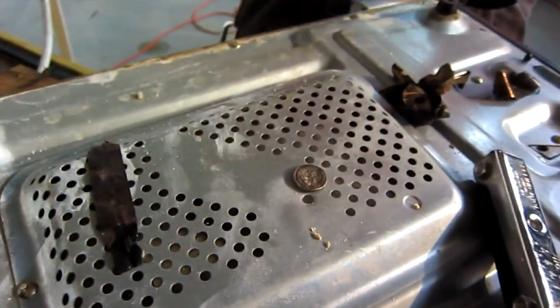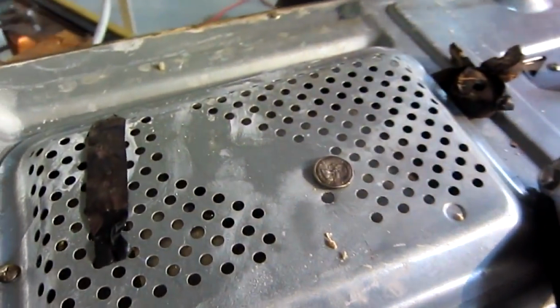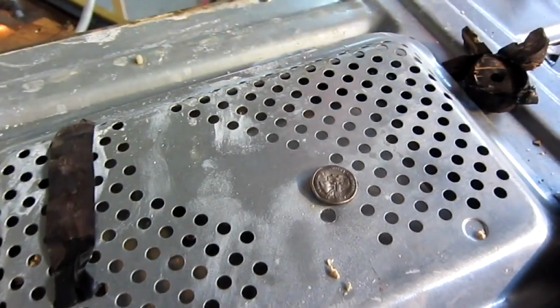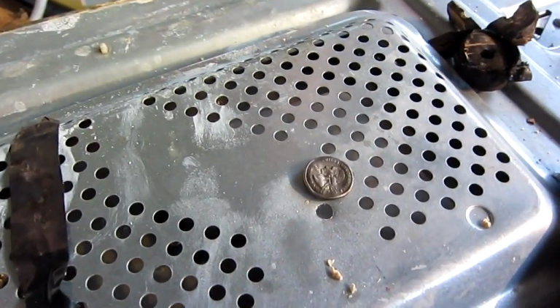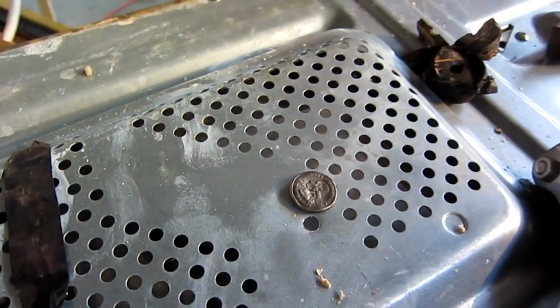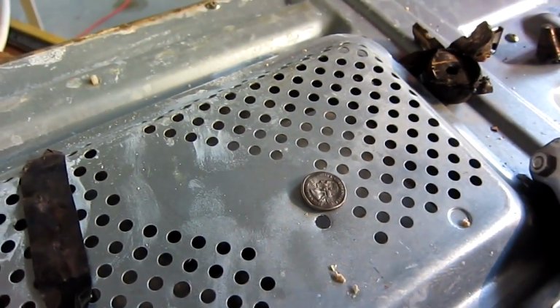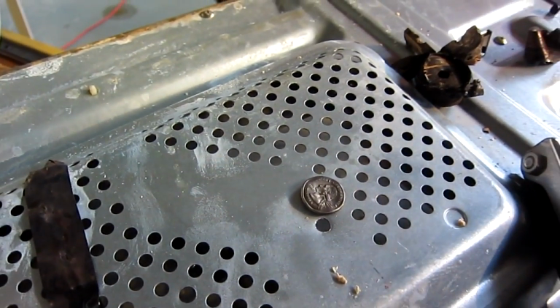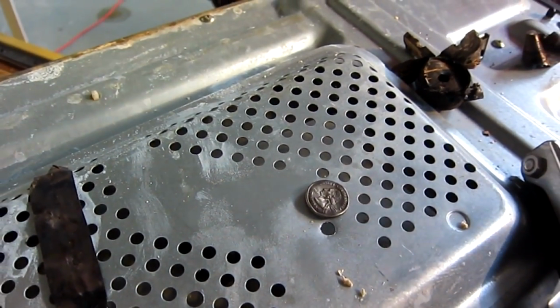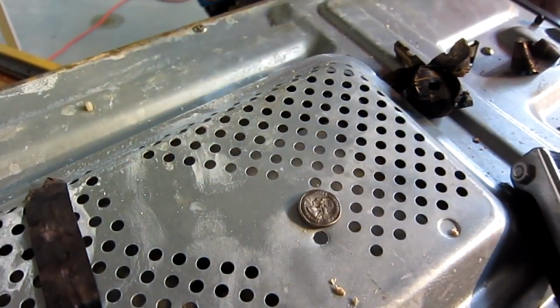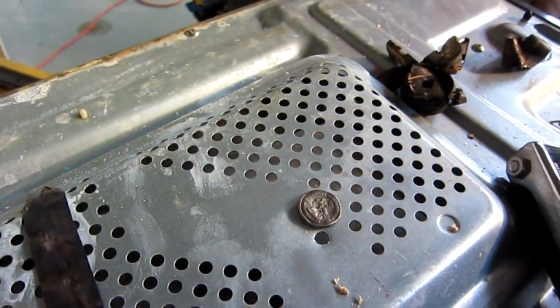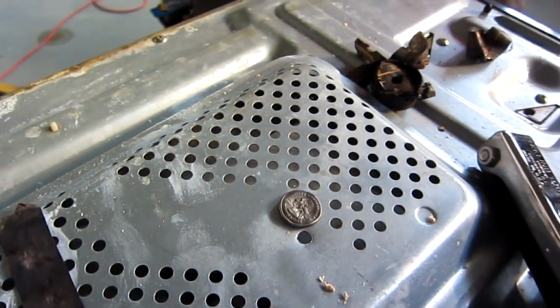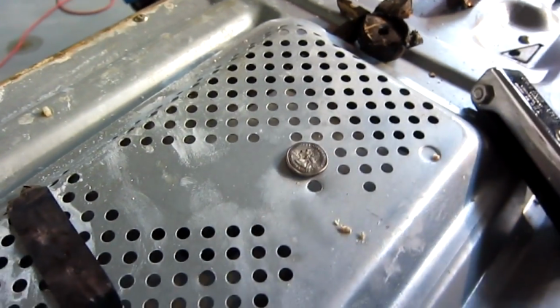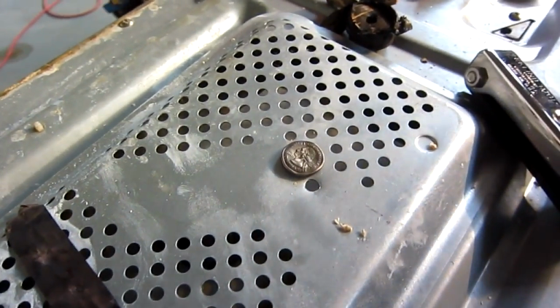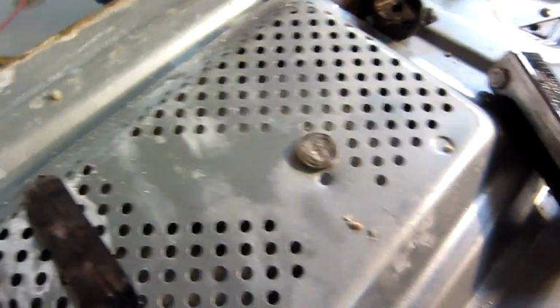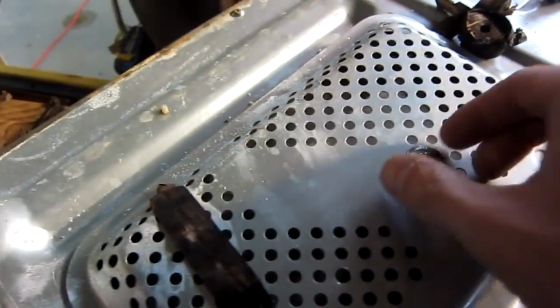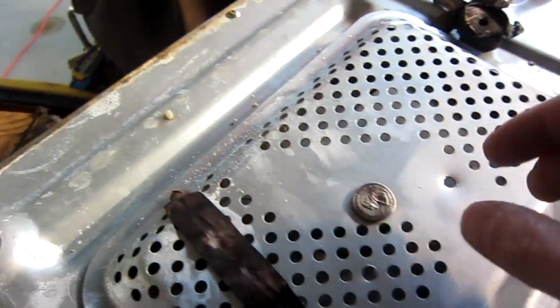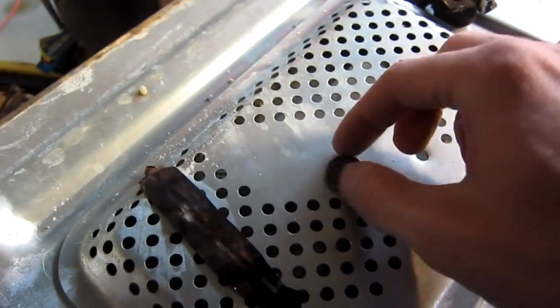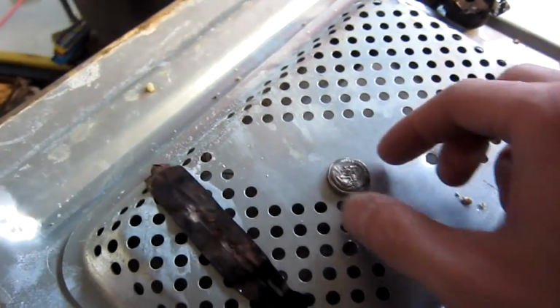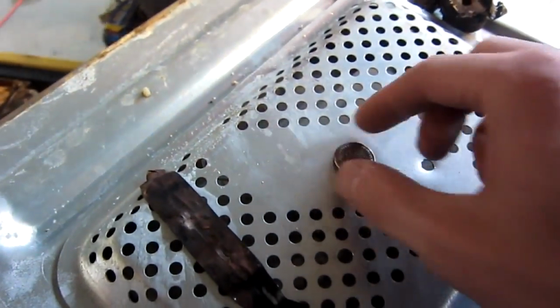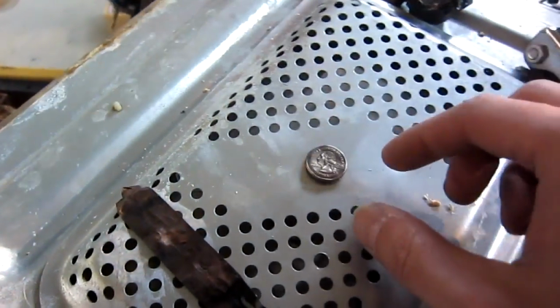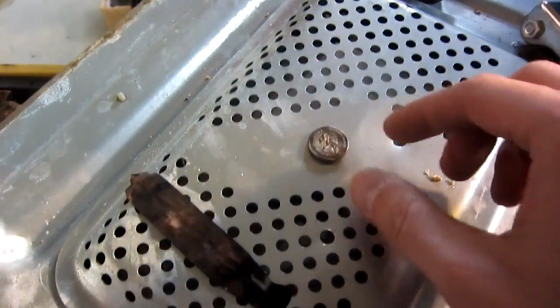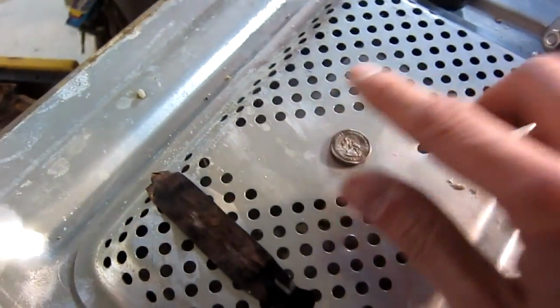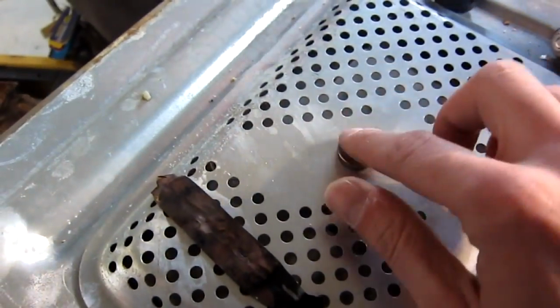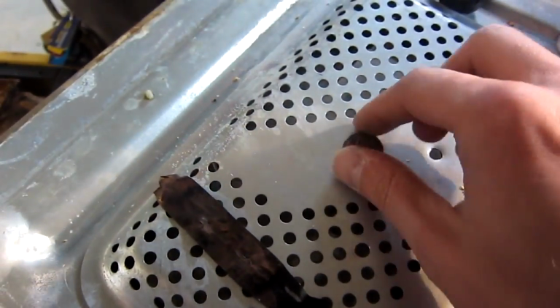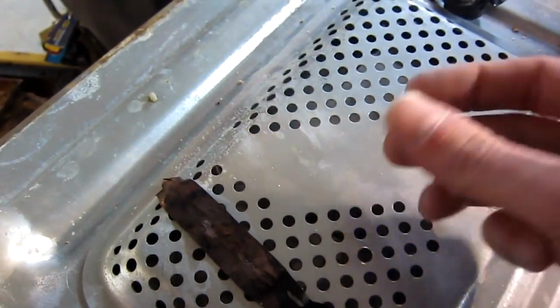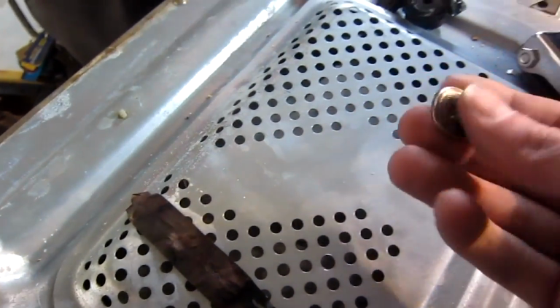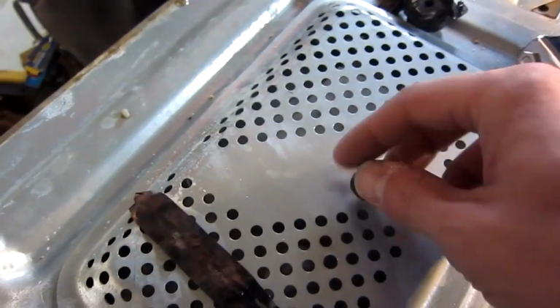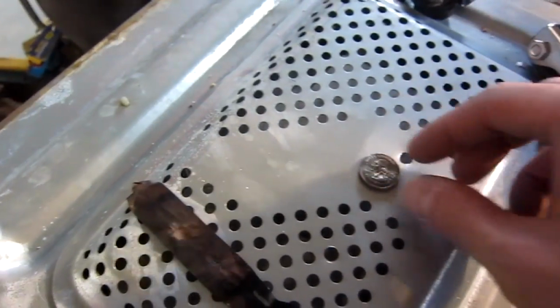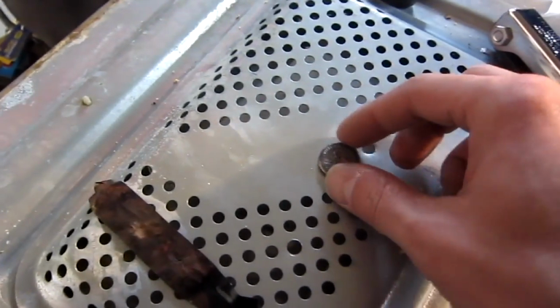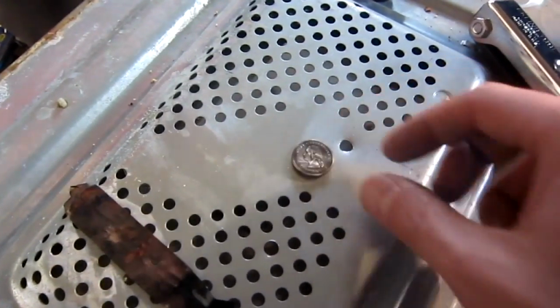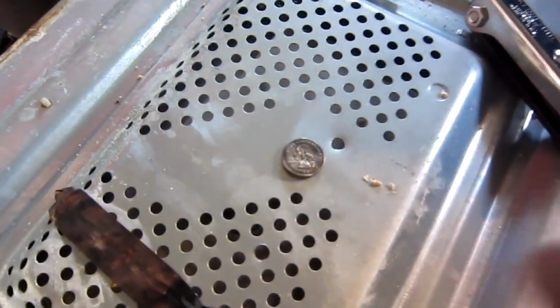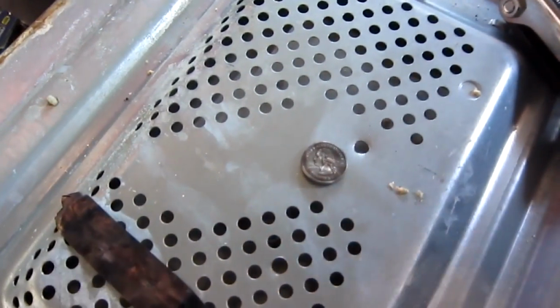First officially shrunken quarter compared to a real one. 14-15 hours, Sunday the 23rd. We have success at 6 minutes. It was burning my hand! Yeah, it's toasty. That's cool.